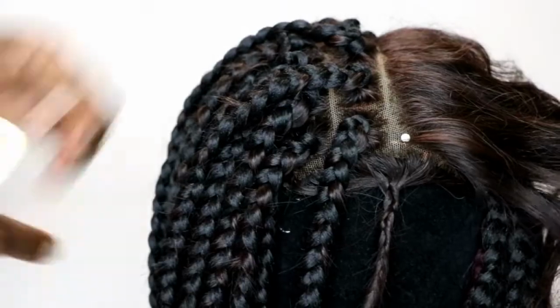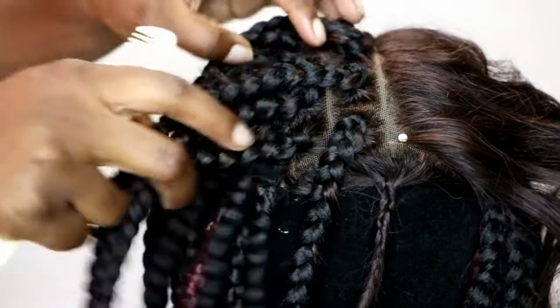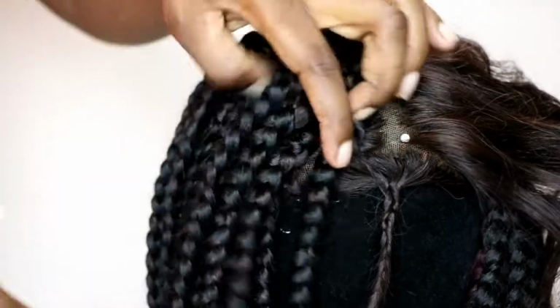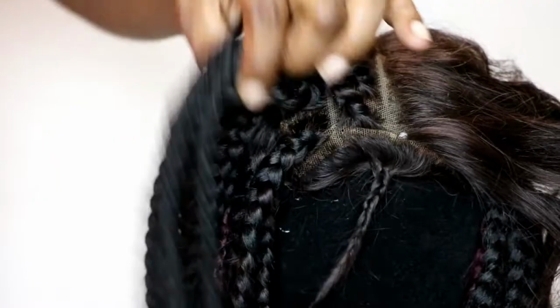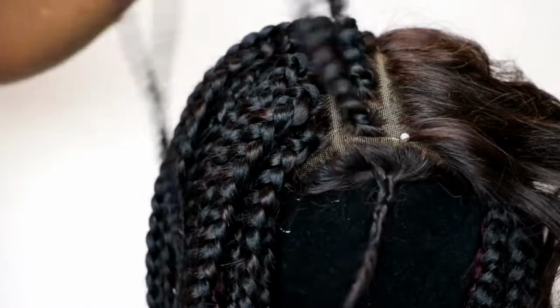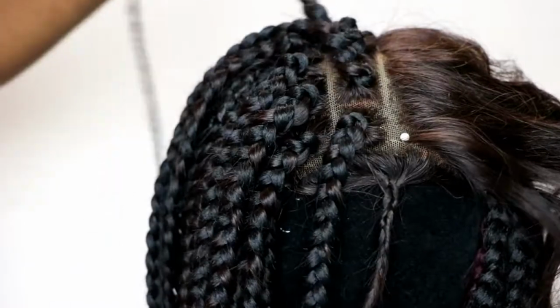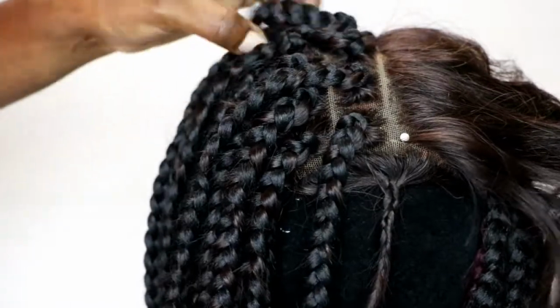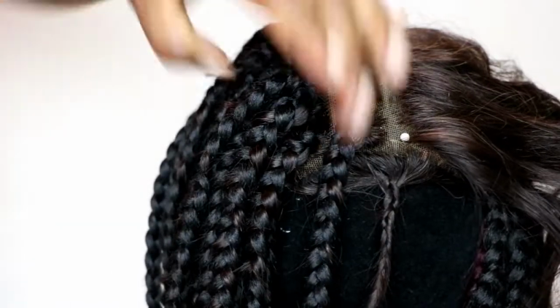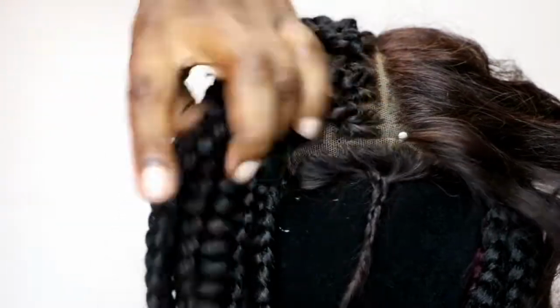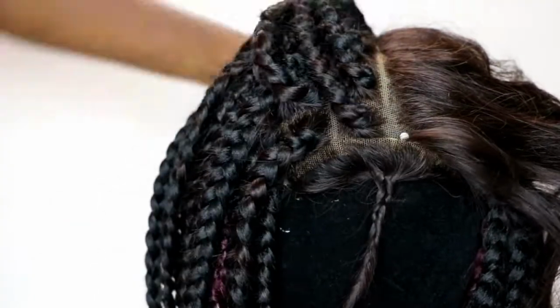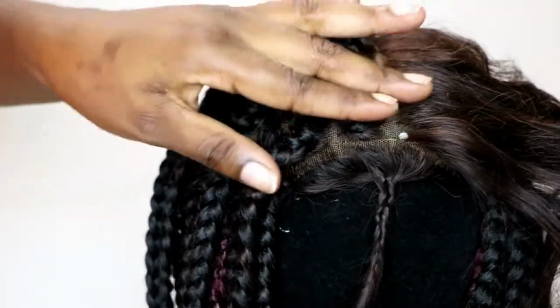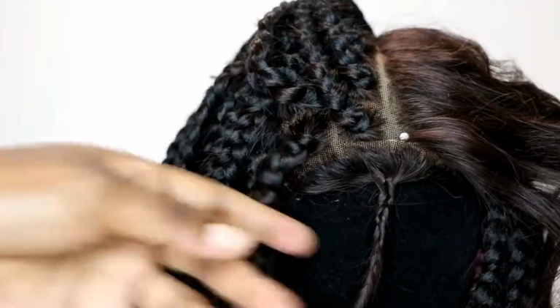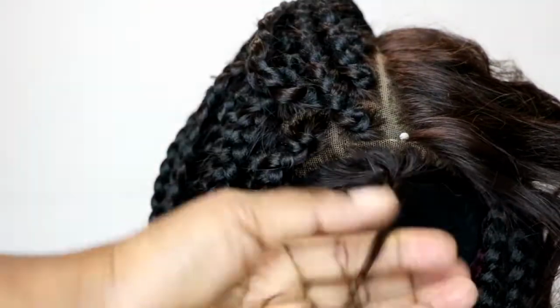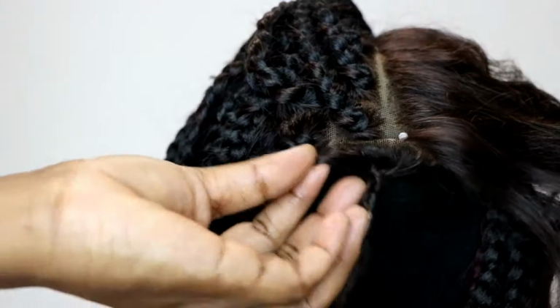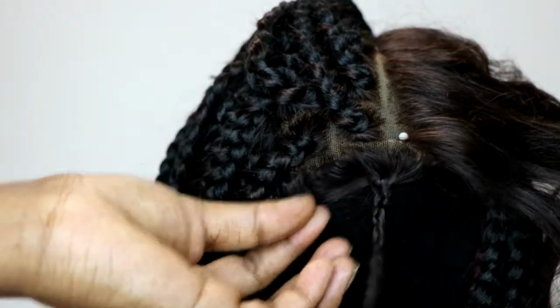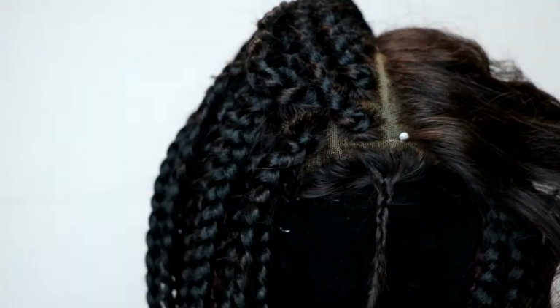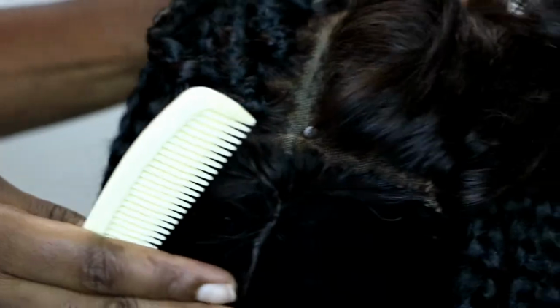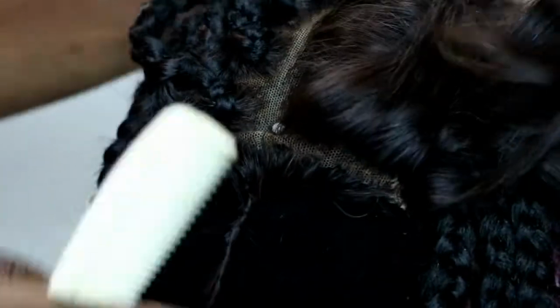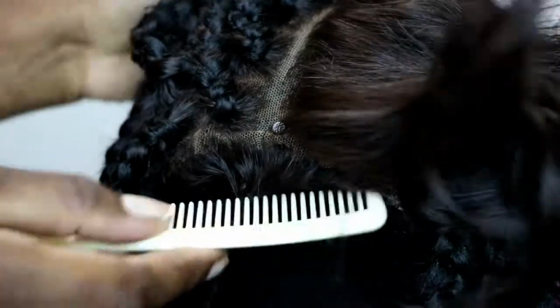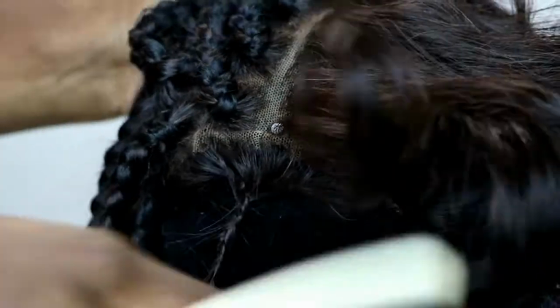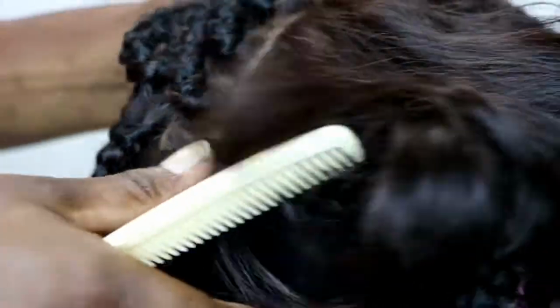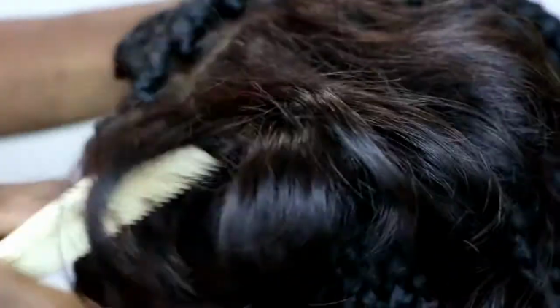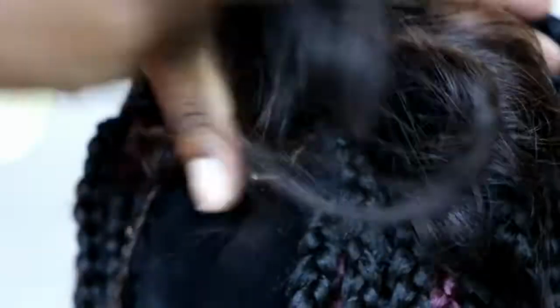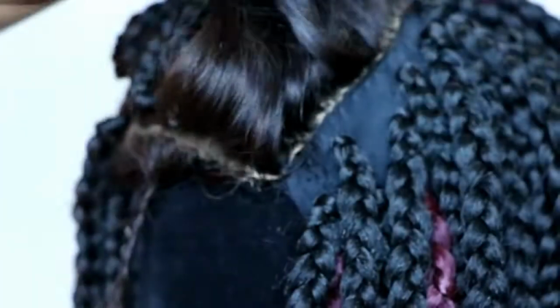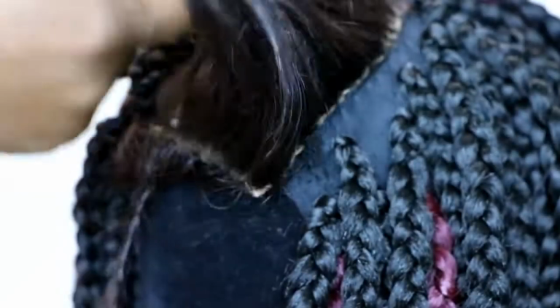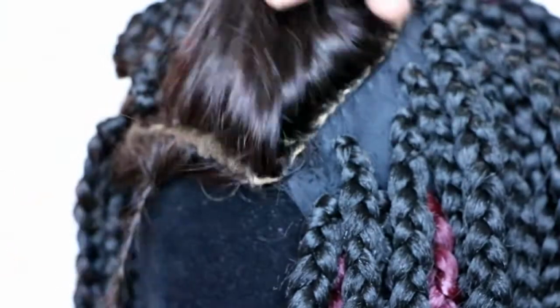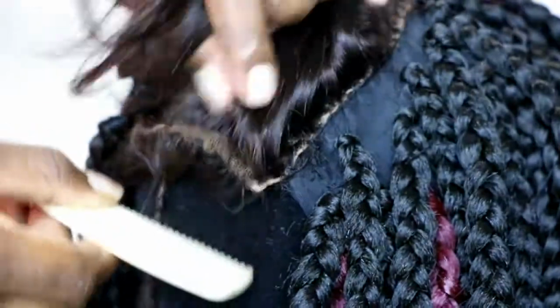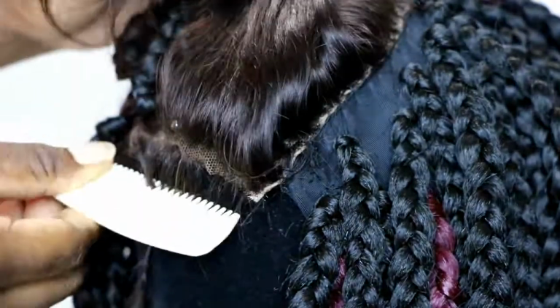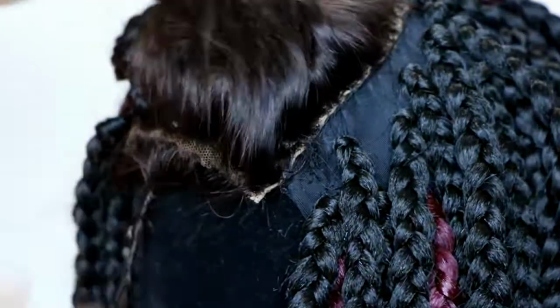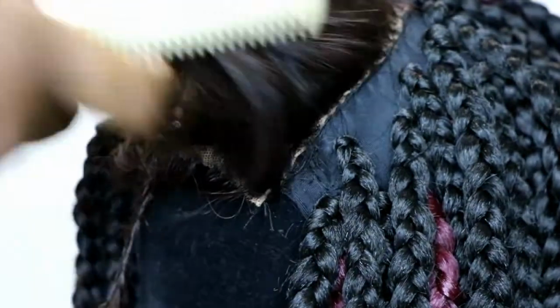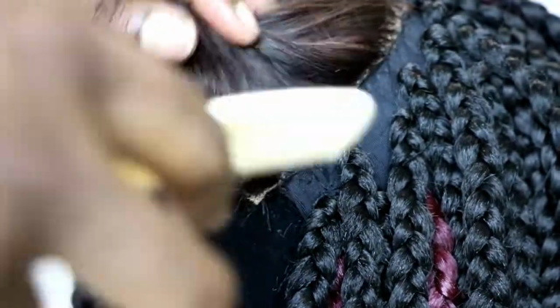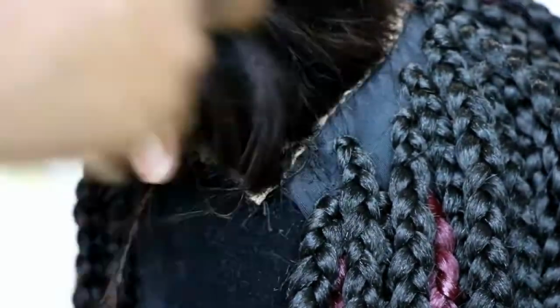This is where most people have their questions, and the trick is just to use an old bleached lace closure and to just leave some hairs in front so that you can pluck them out and create baby hairs later on.